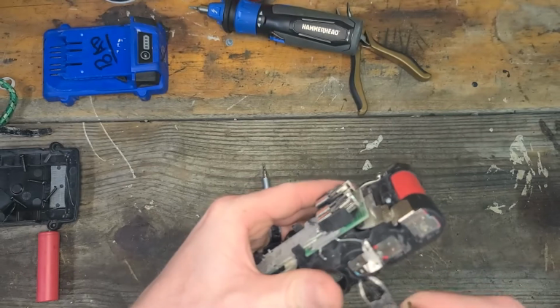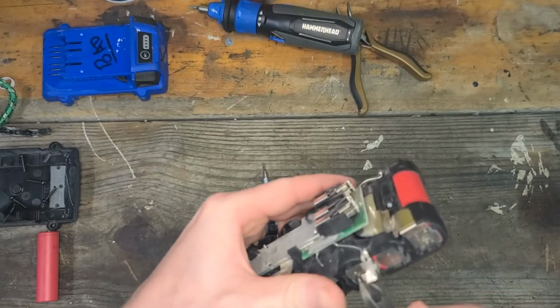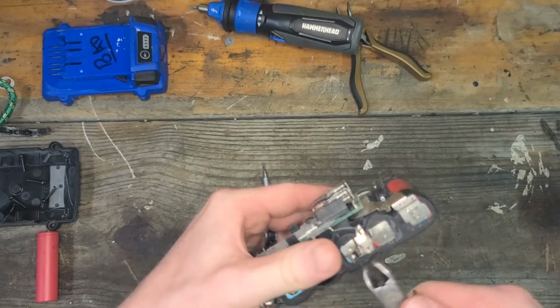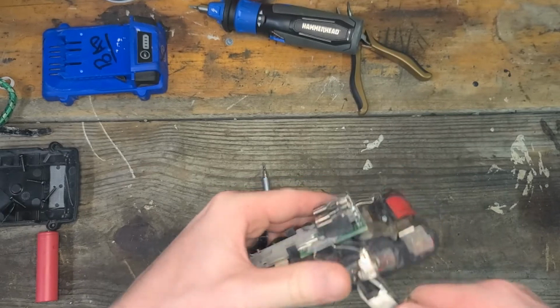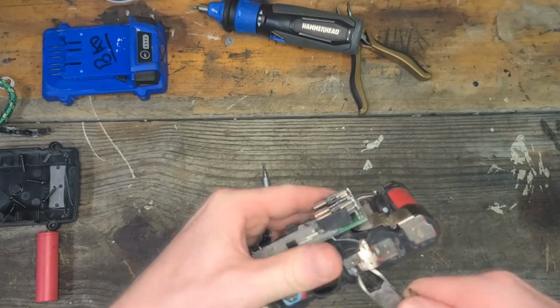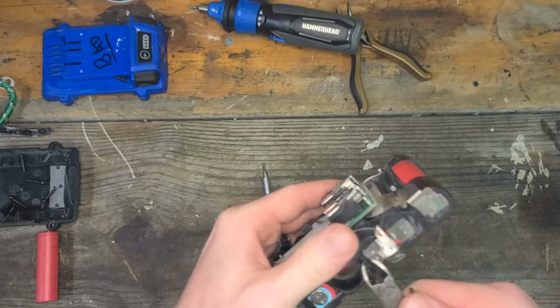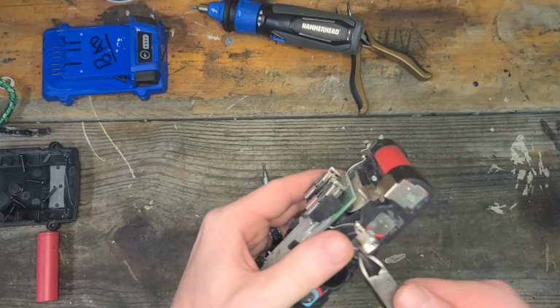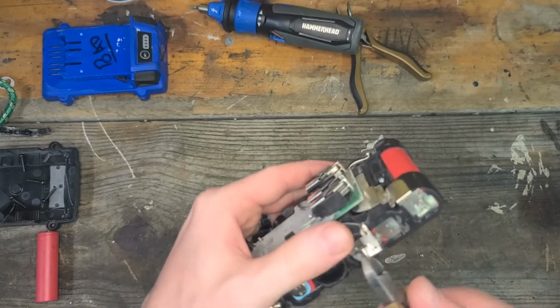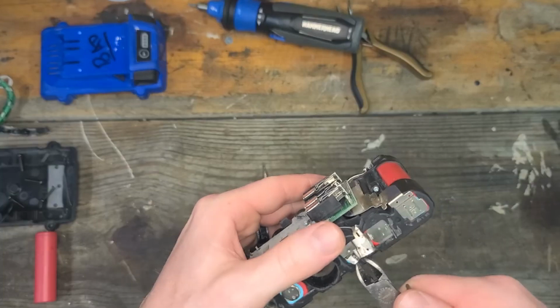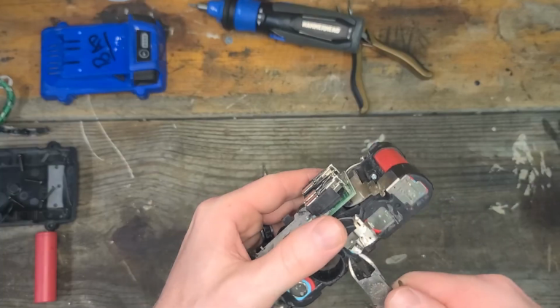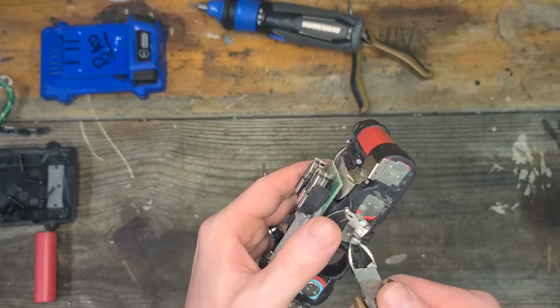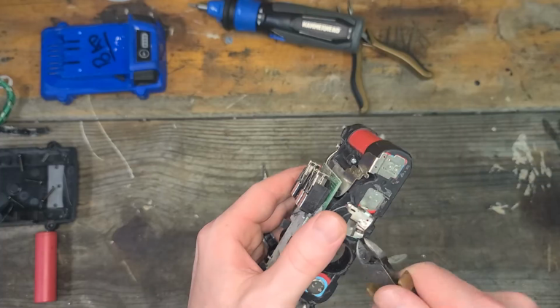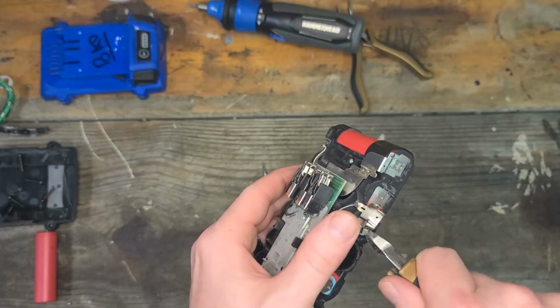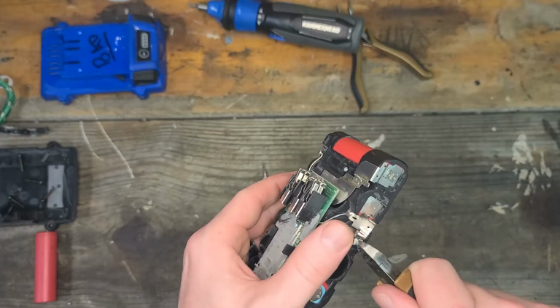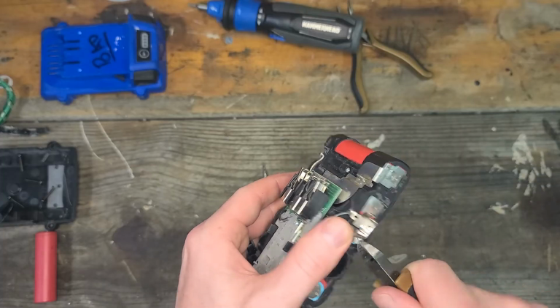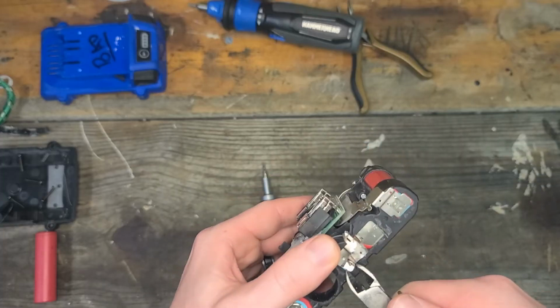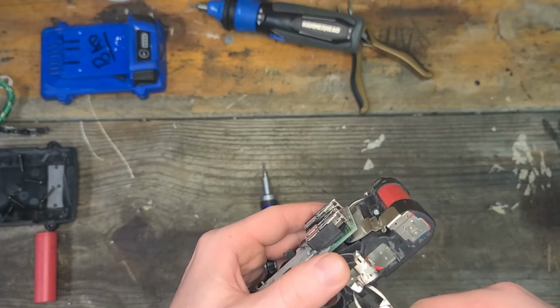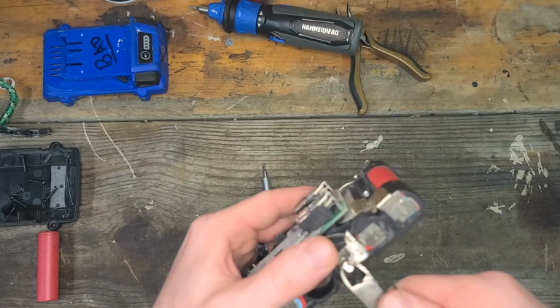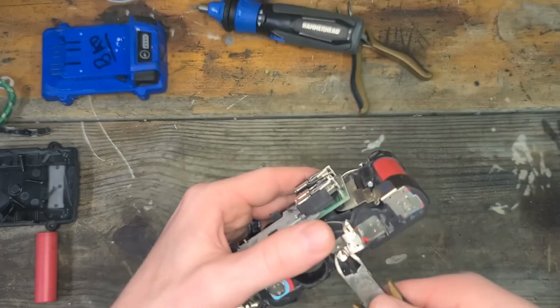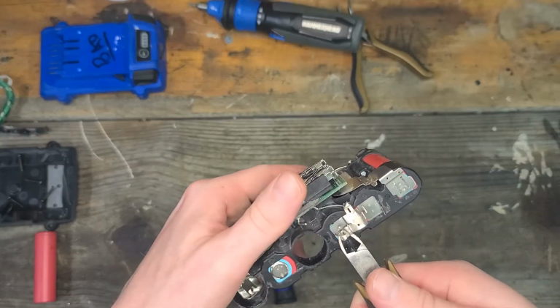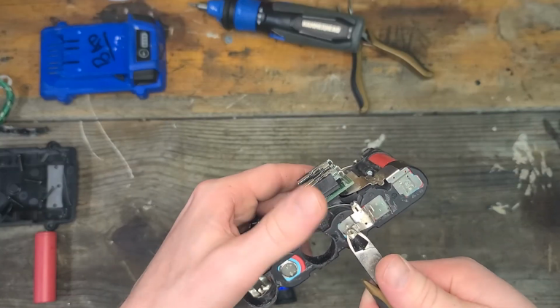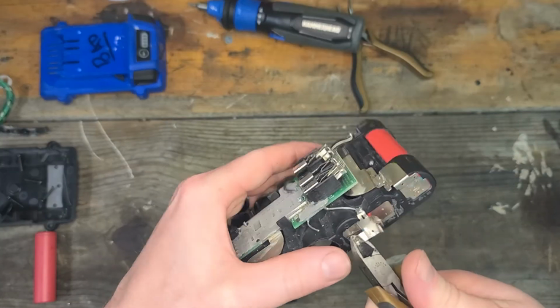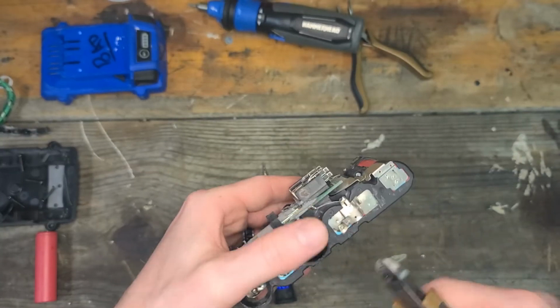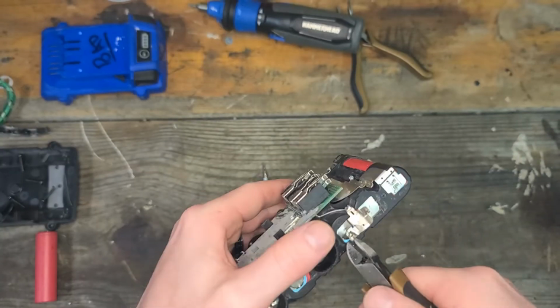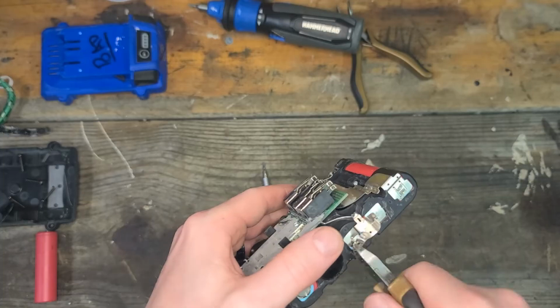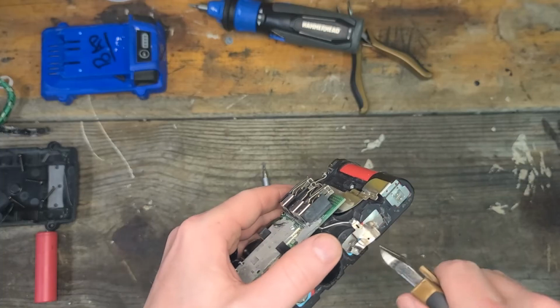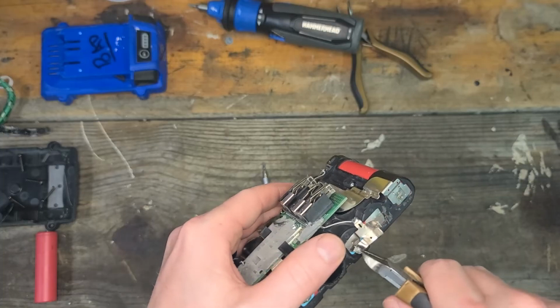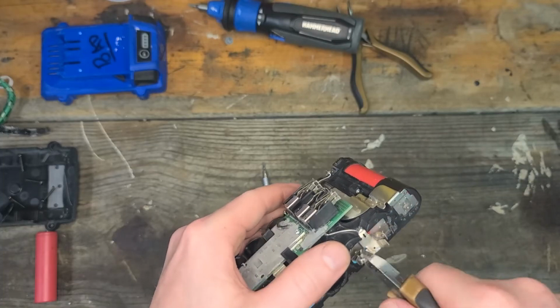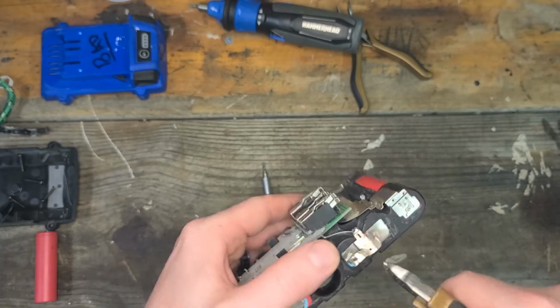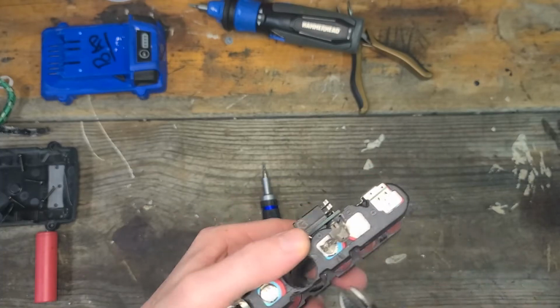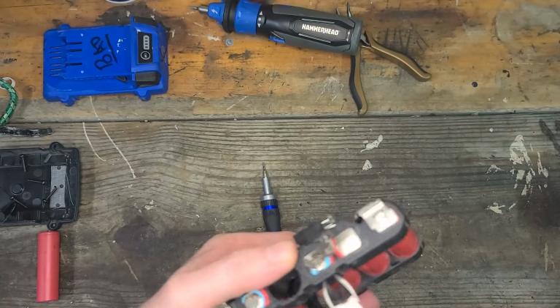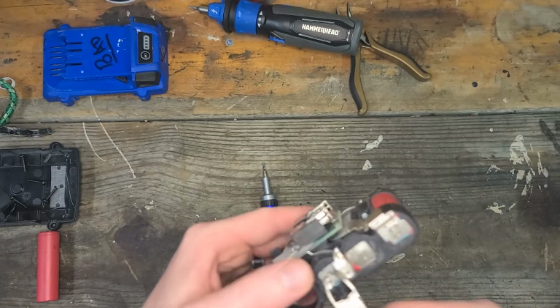Then pick it up with my side cuts and just pry and pull away — and there we go, it broke free. This one's obviously a little mangled, but we can bend it back and solder it on later. We can go ahead and work the other side out. That one did not work, so the spot weld stayed on there and I just cut it off. I can still solder it back on, so no big deal.